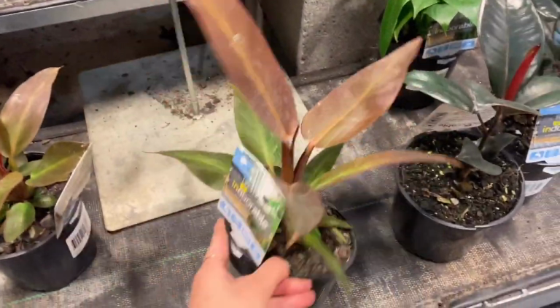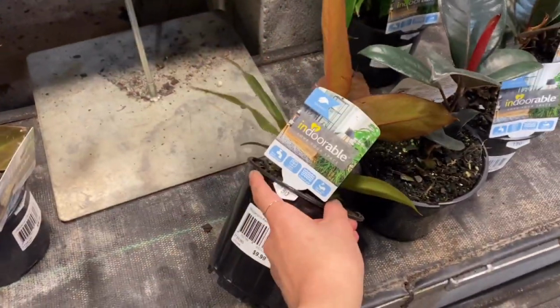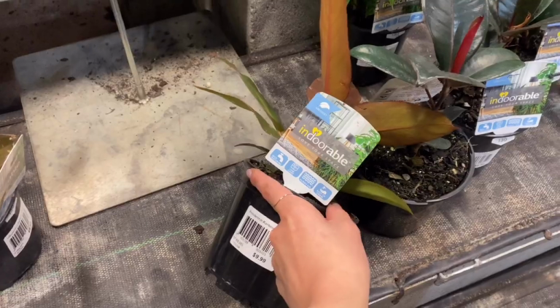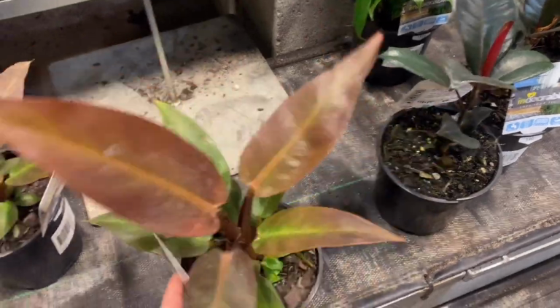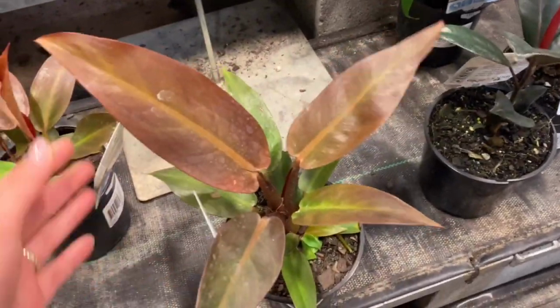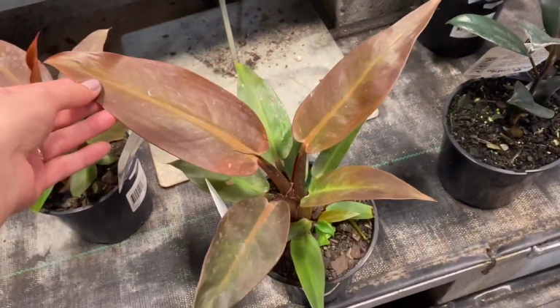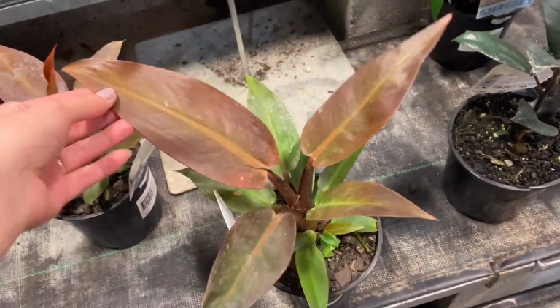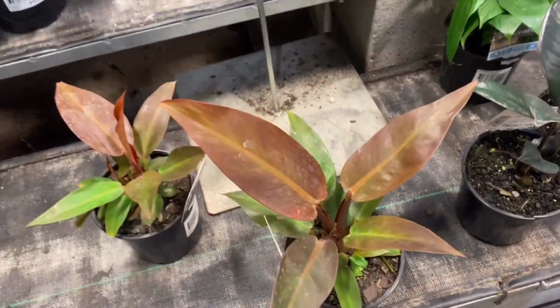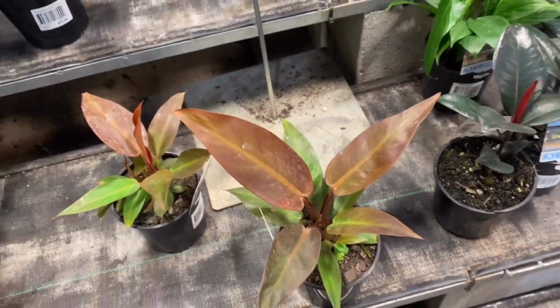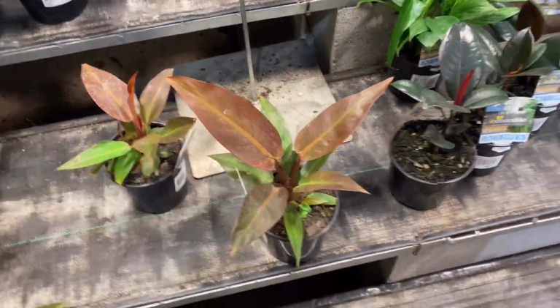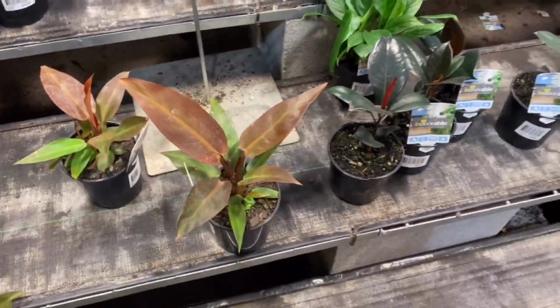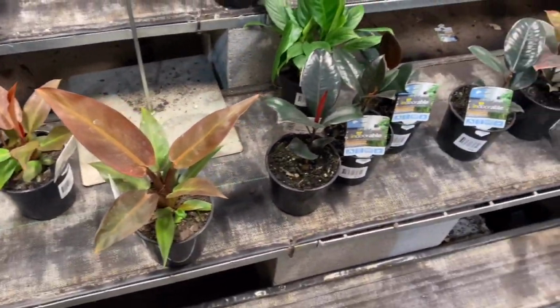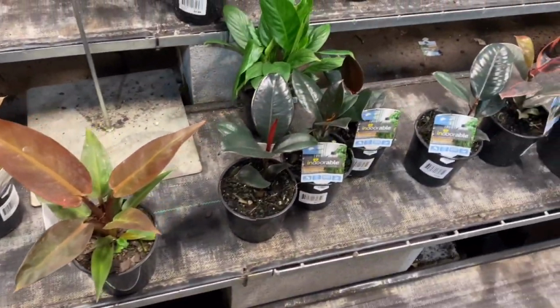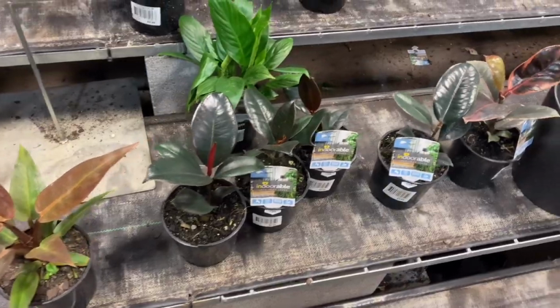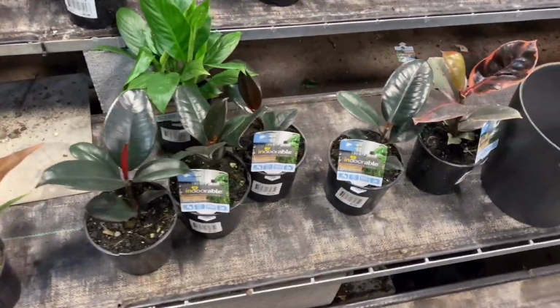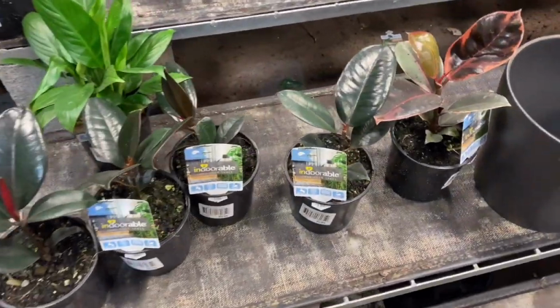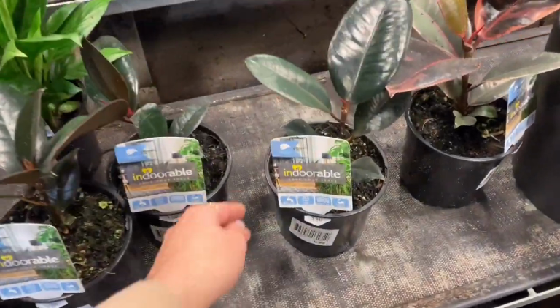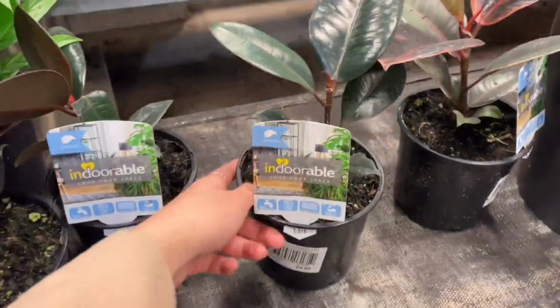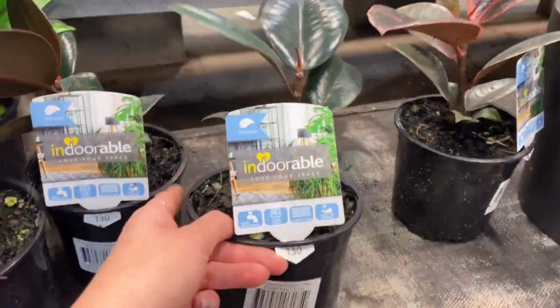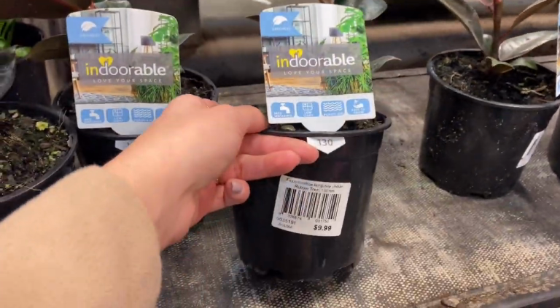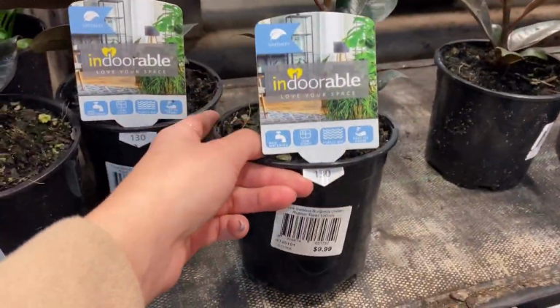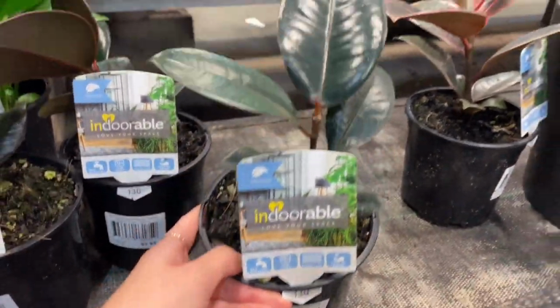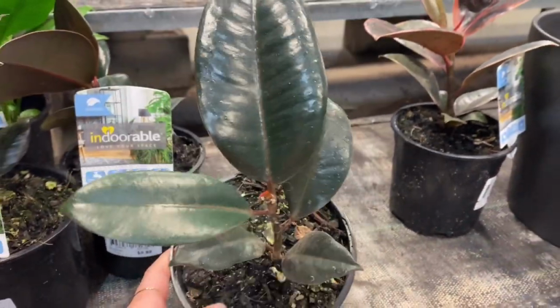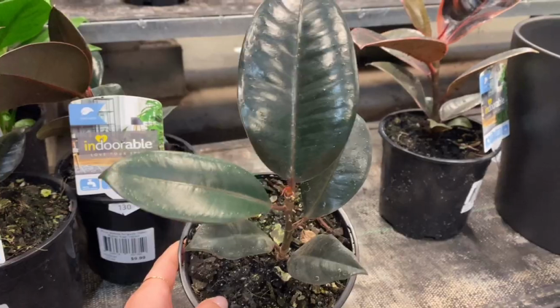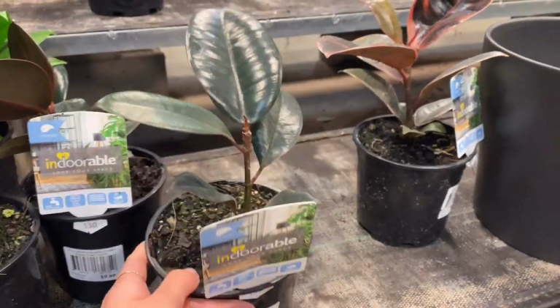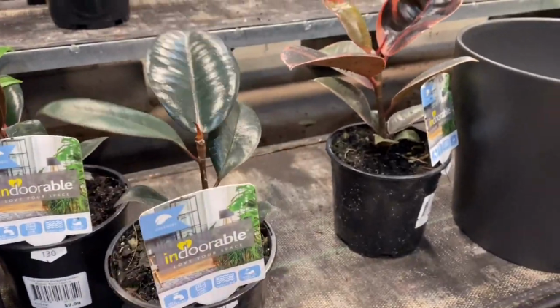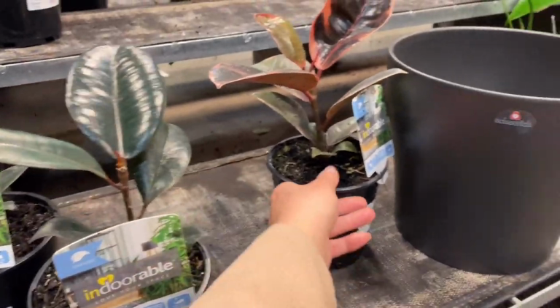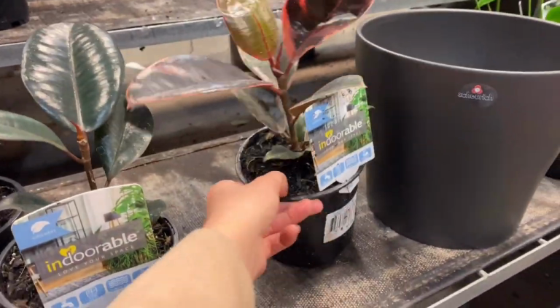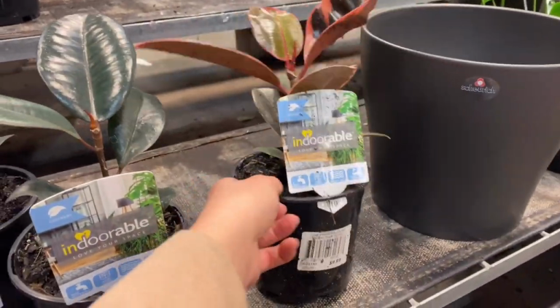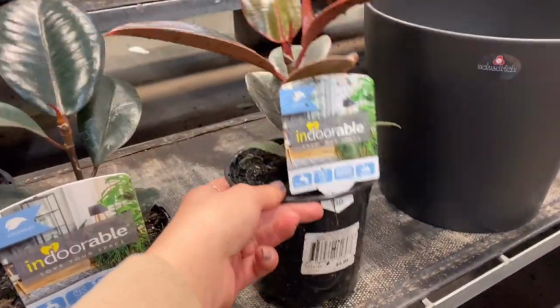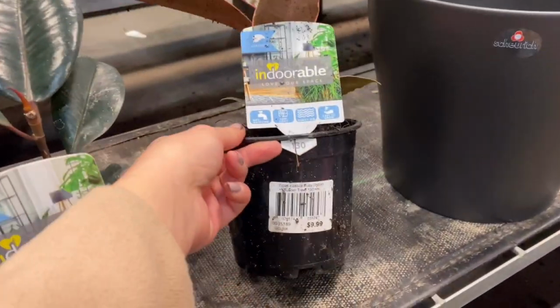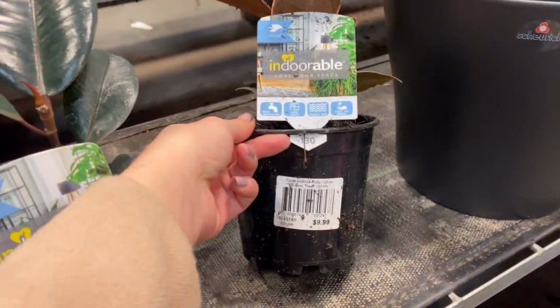I just saw this slightly bigger philodendron rainbow and I thought it was really pretty — super tempted to get that one. We then also have some rubber plants for $10, just your nice burgundy one, and then the ruby next to it.